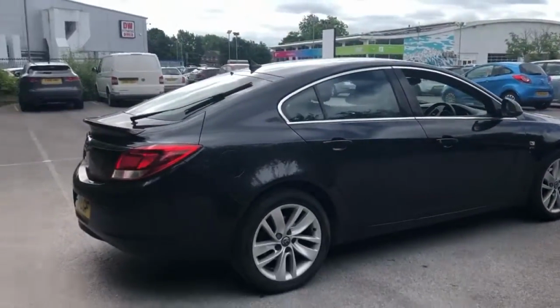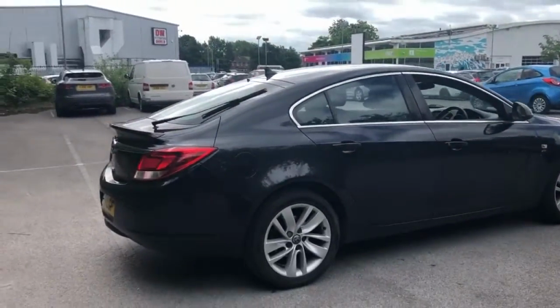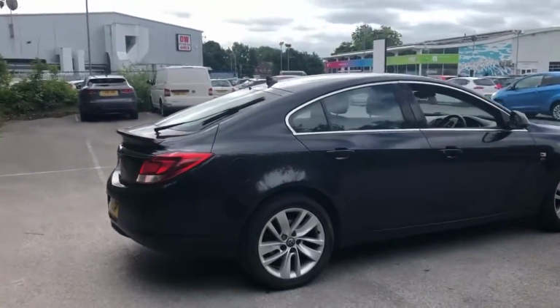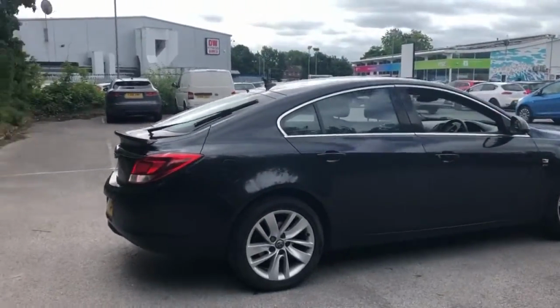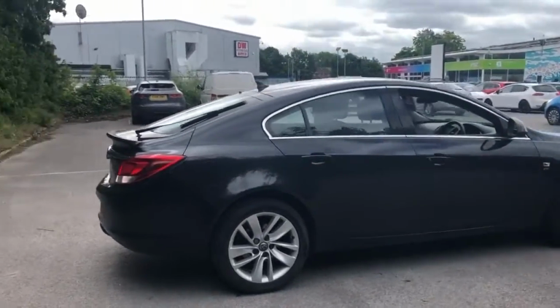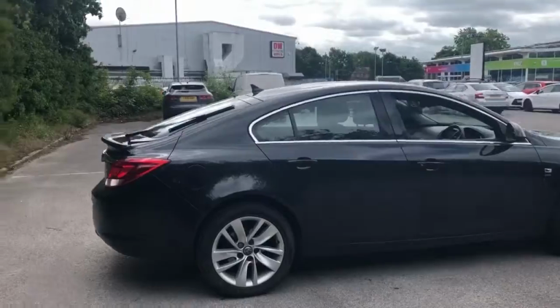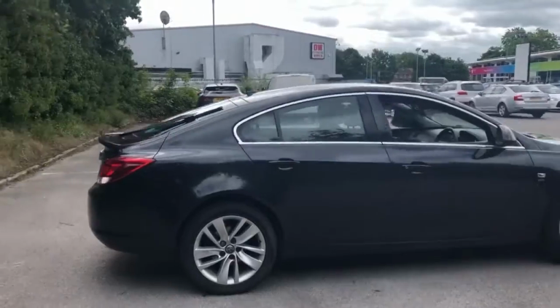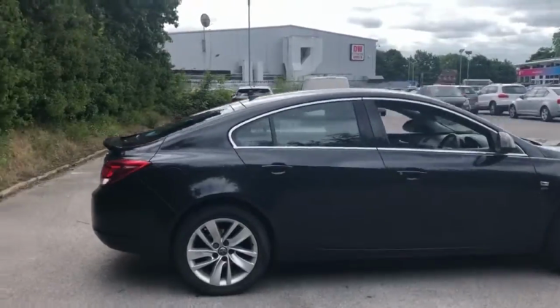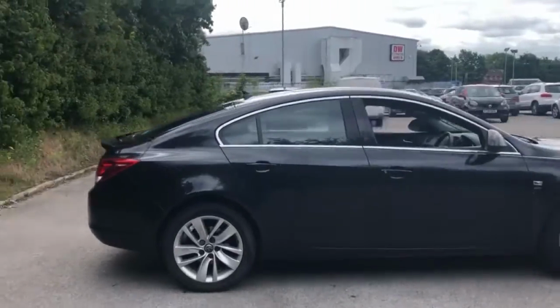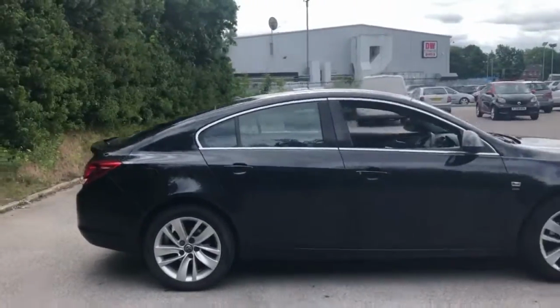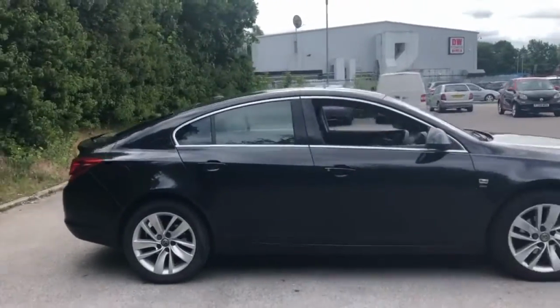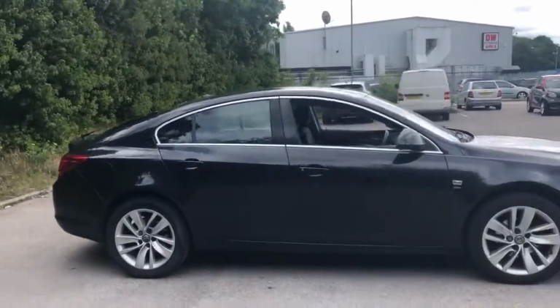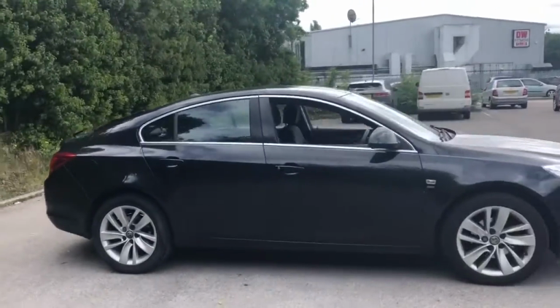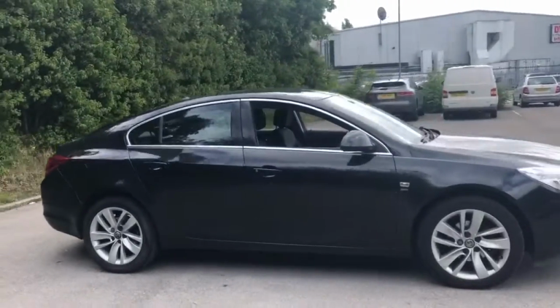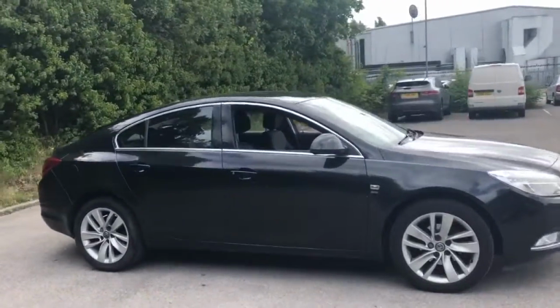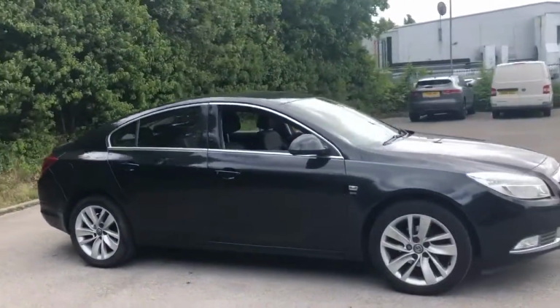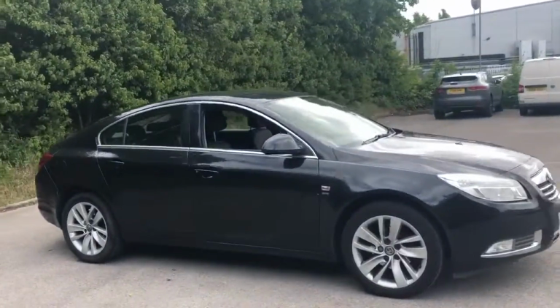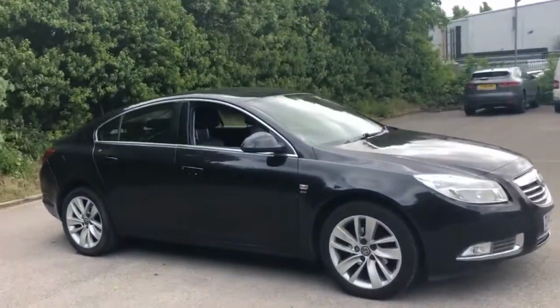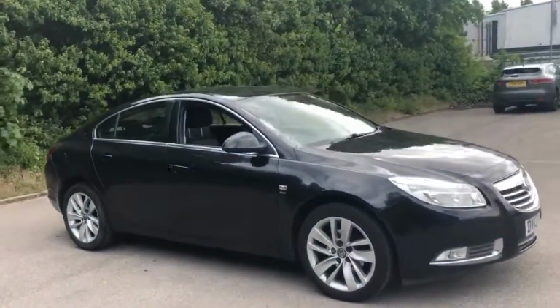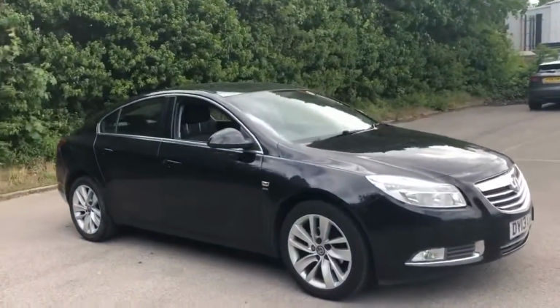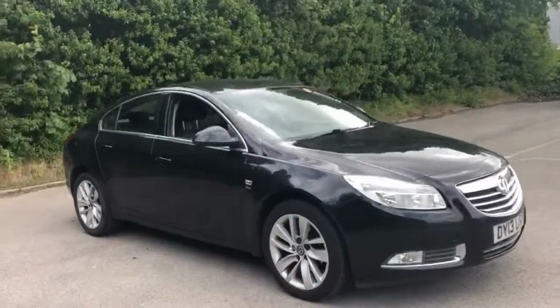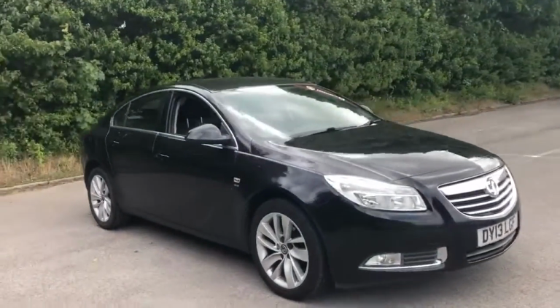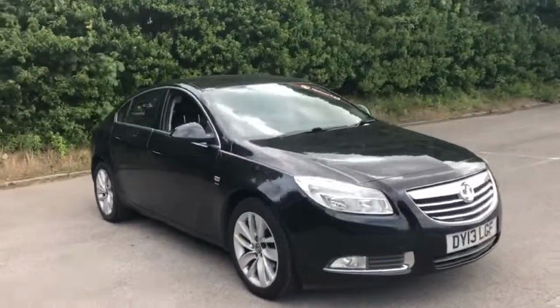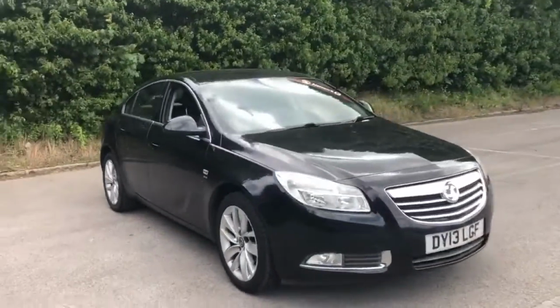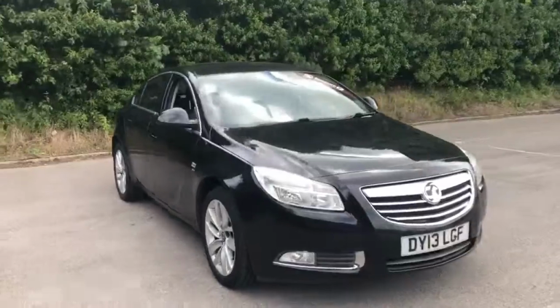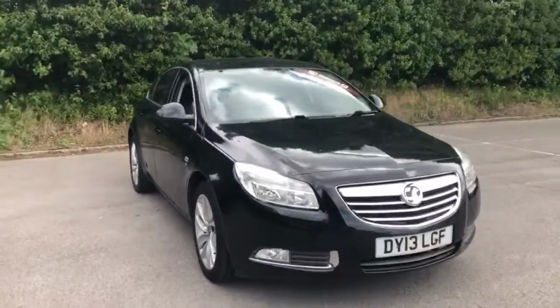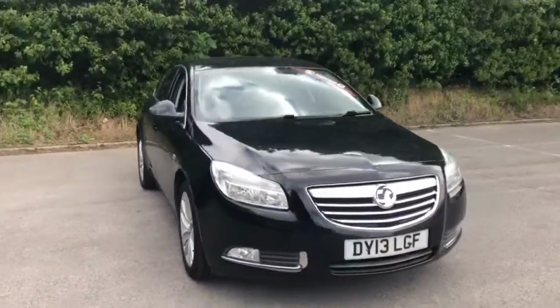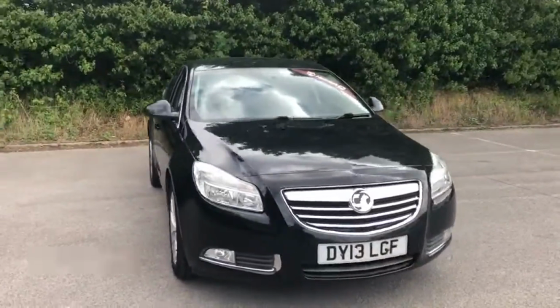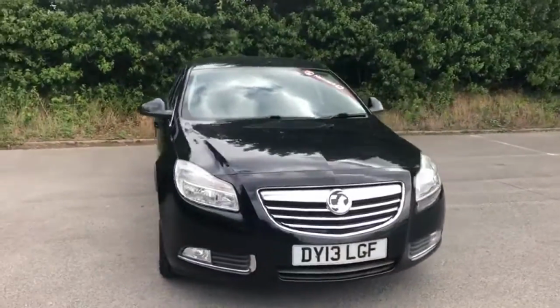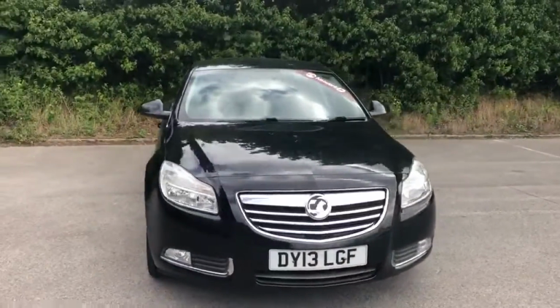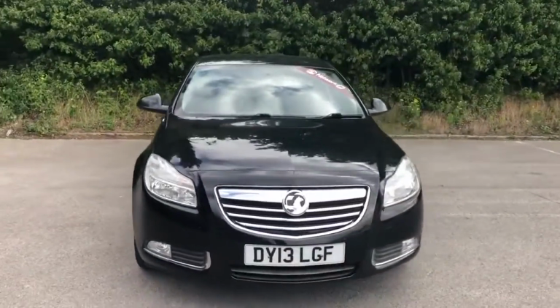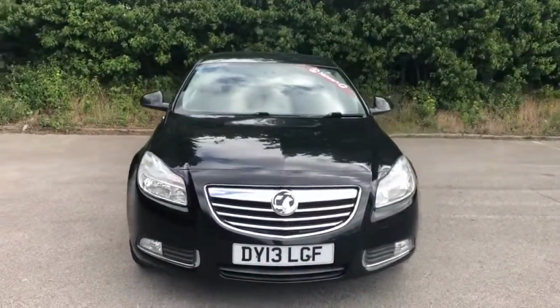And there we have the 2013 Vauxhall Insignia SRI. To enquire or book a test drive, please contact Pentagon Vauxhall at Lincoln Tretton Road.